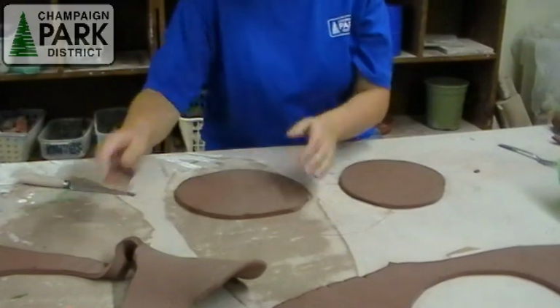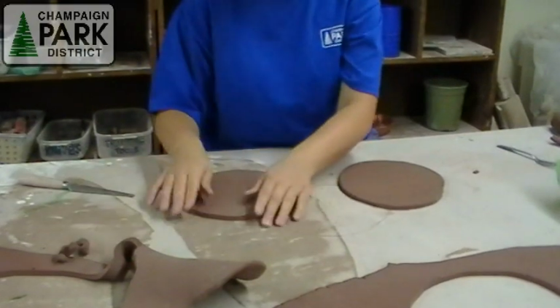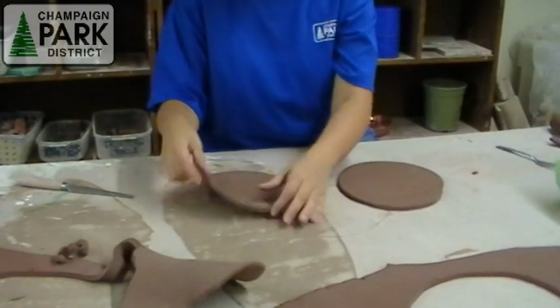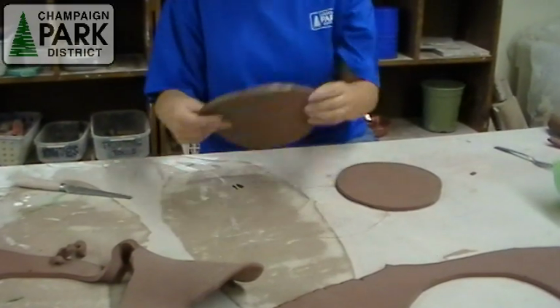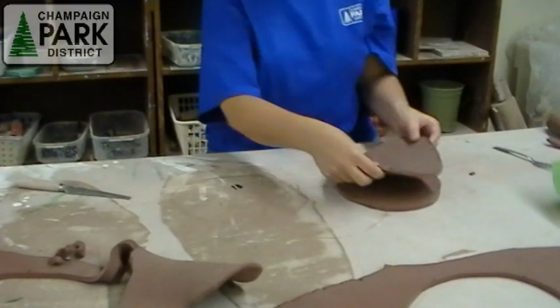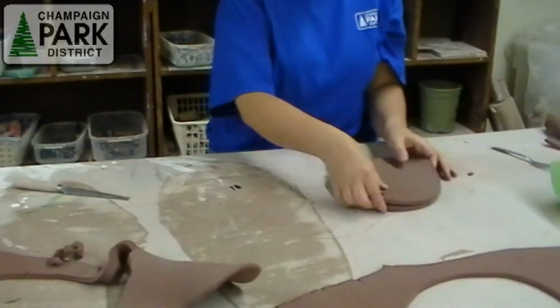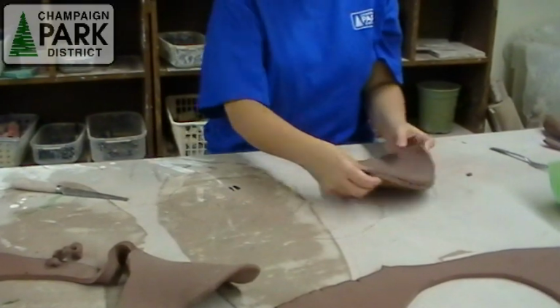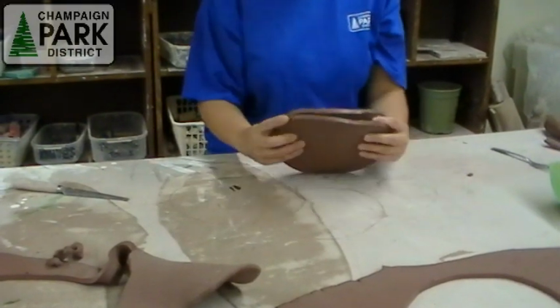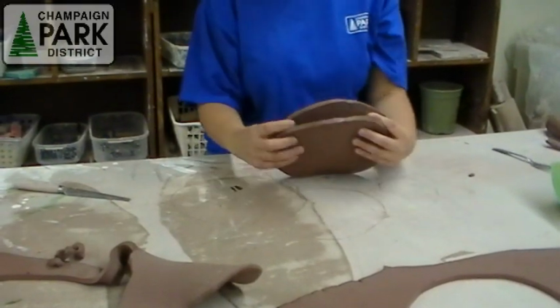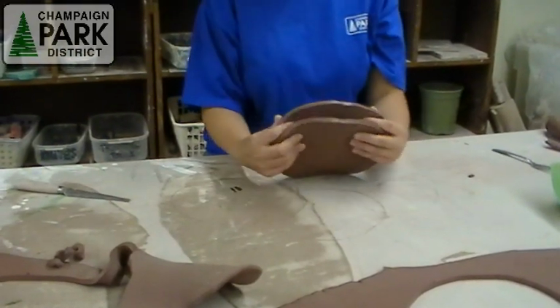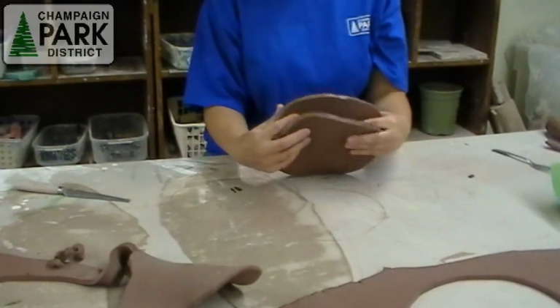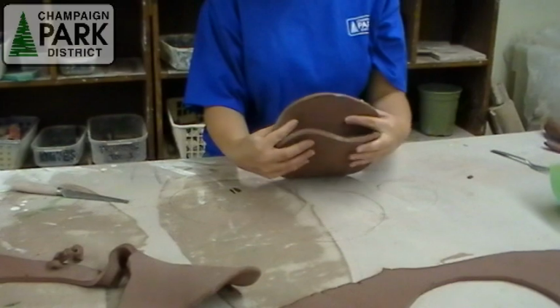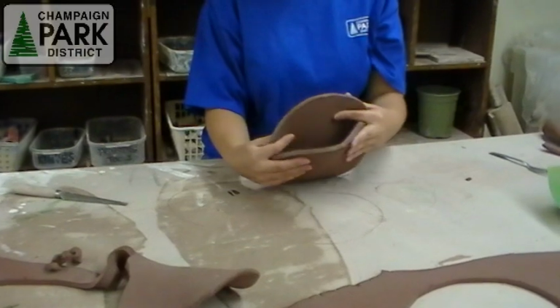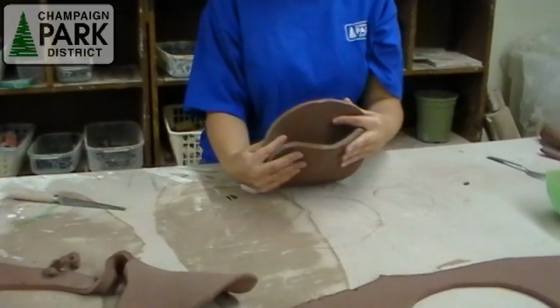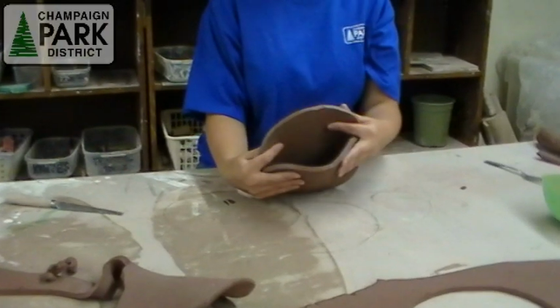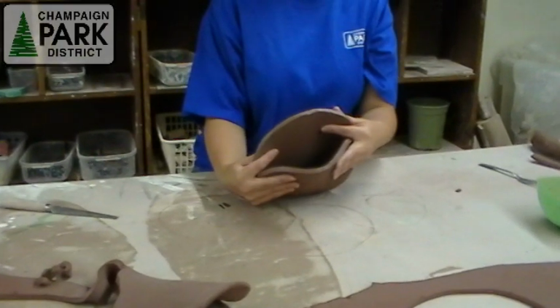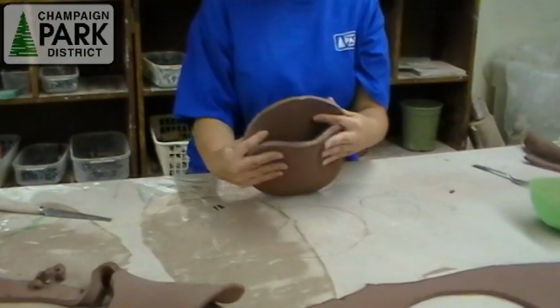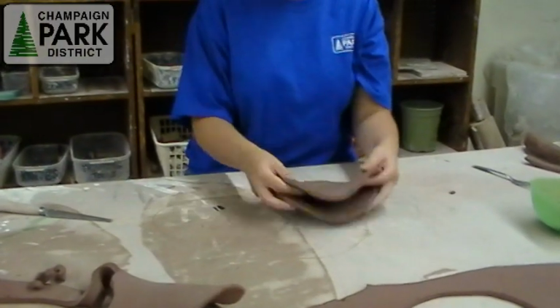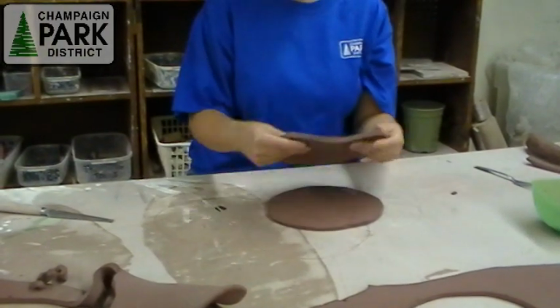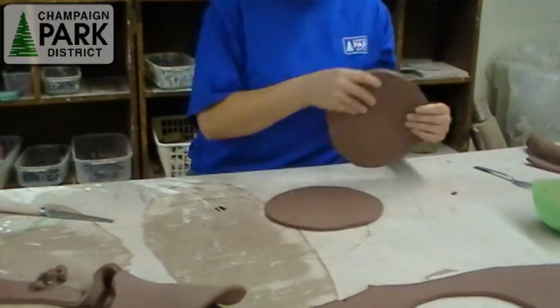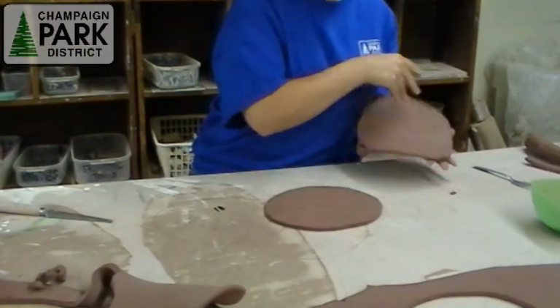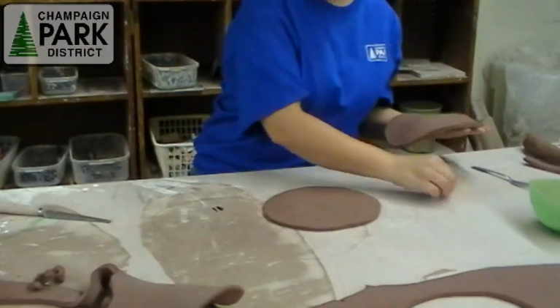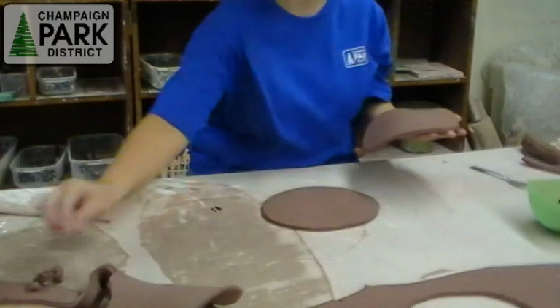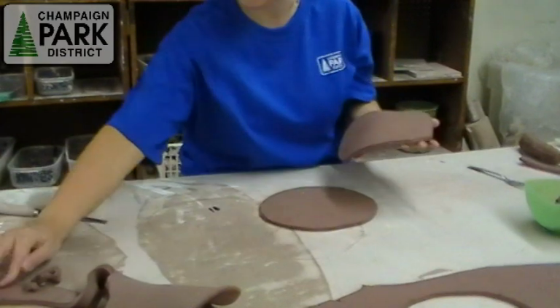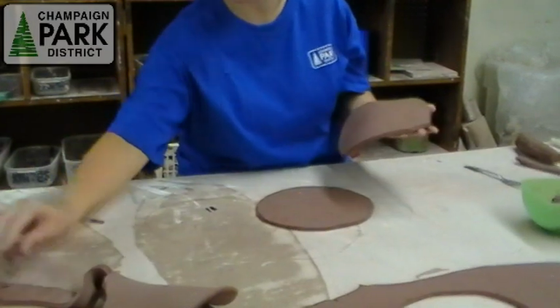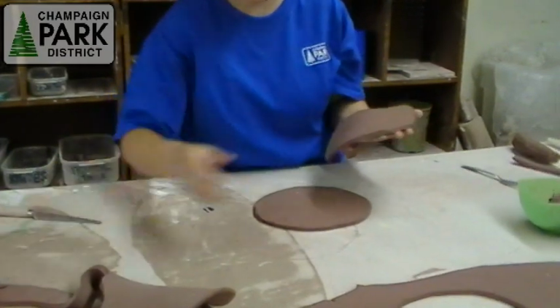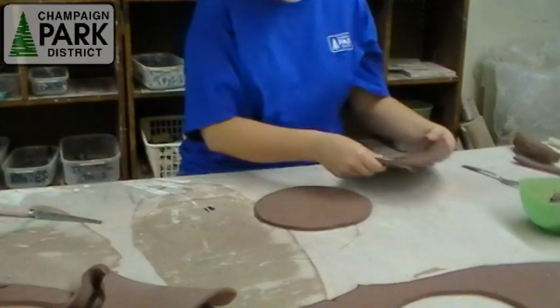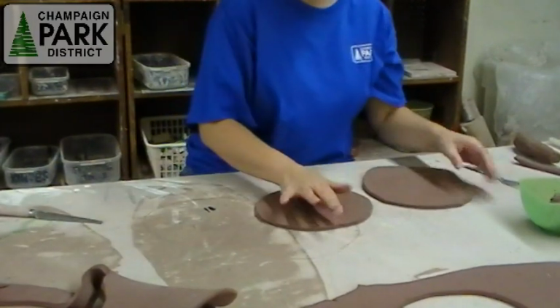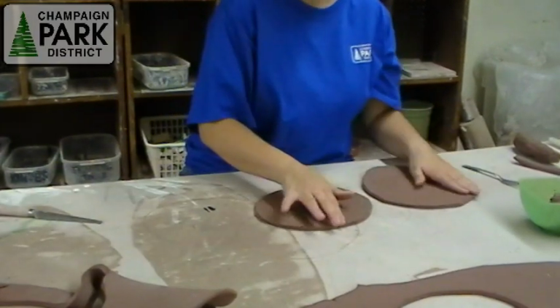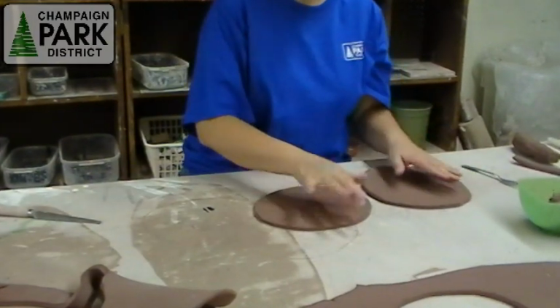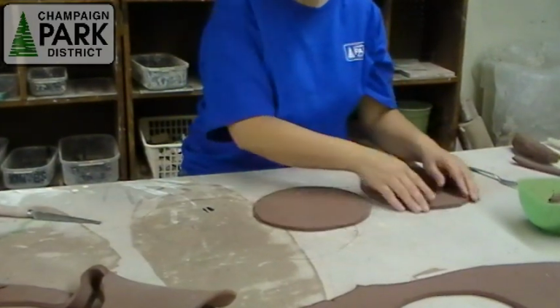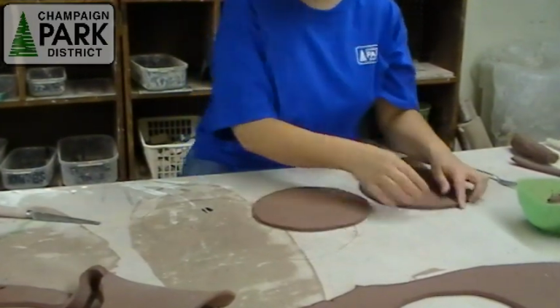When I say envelope pot, basically we're just going to put these two pieces together and secure them, and then it's going to open up like an envelope. And it makes a fun little pot that you can put flowers in or store your pens in.